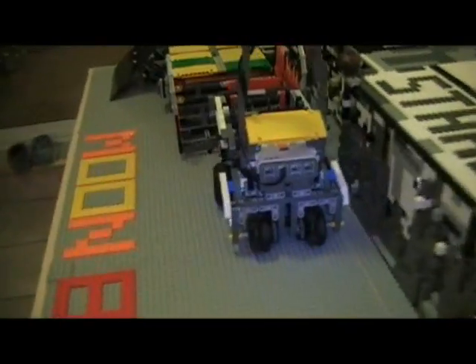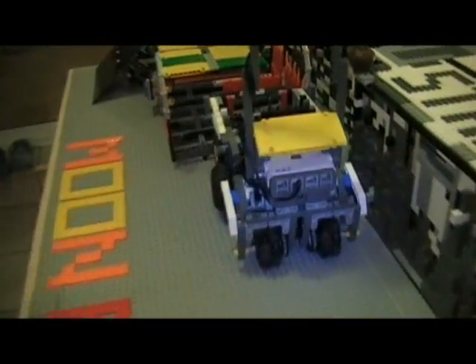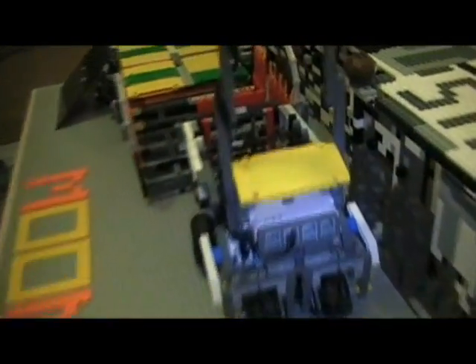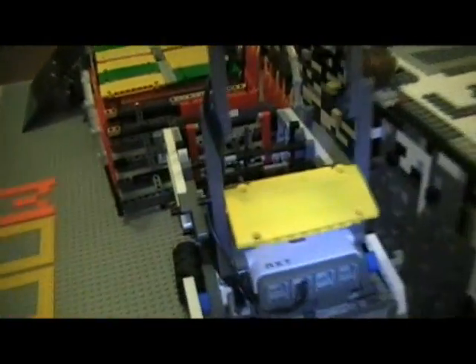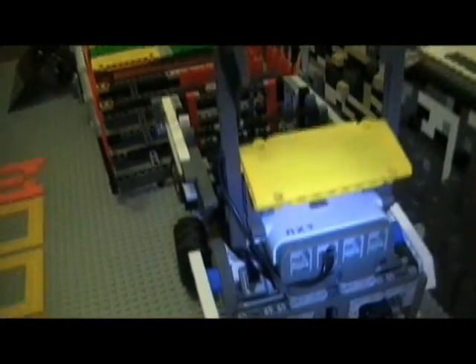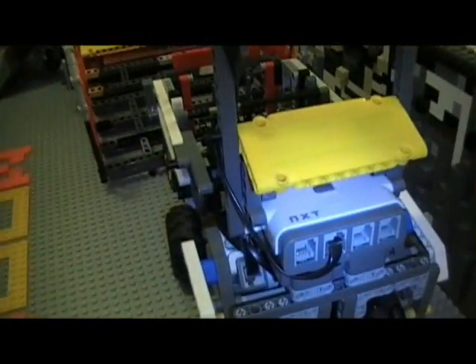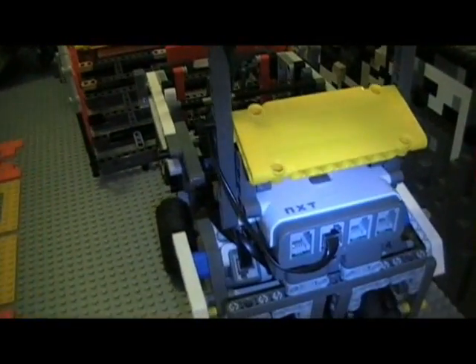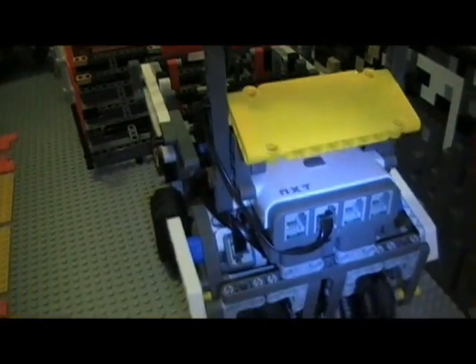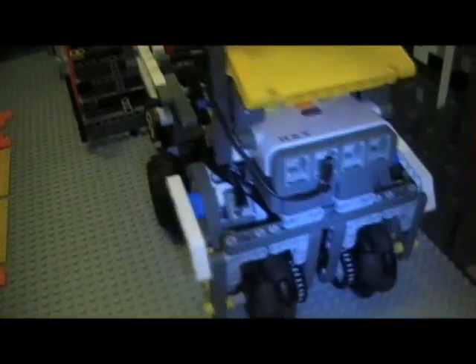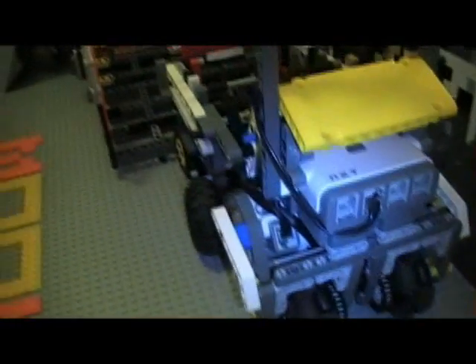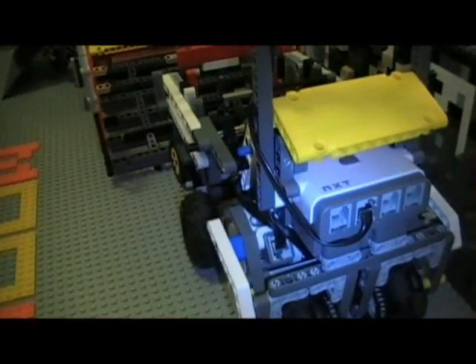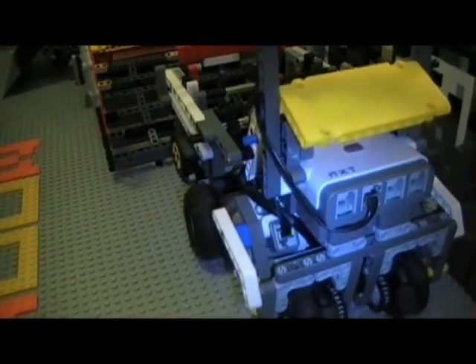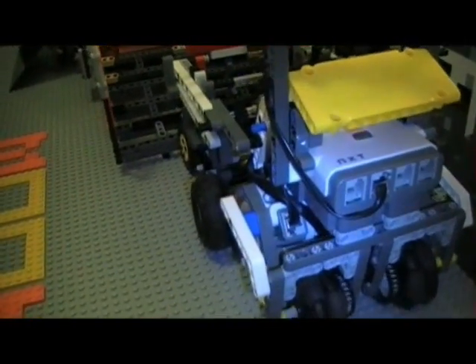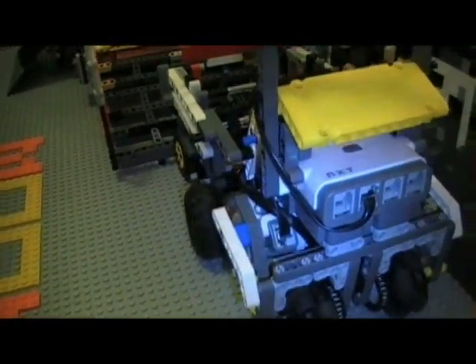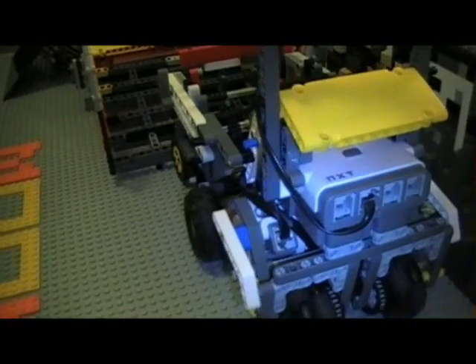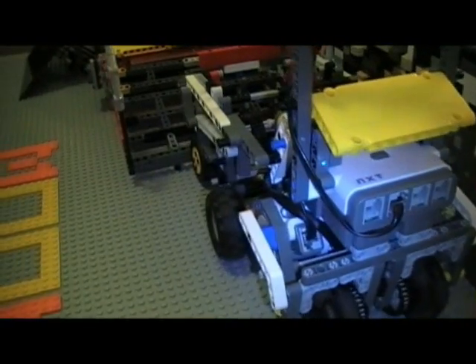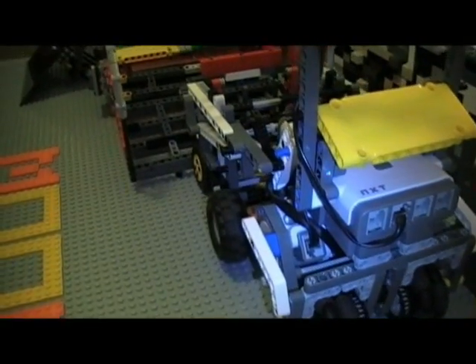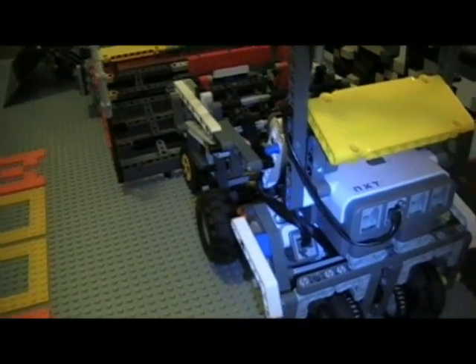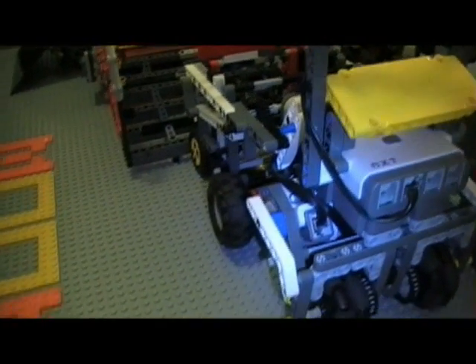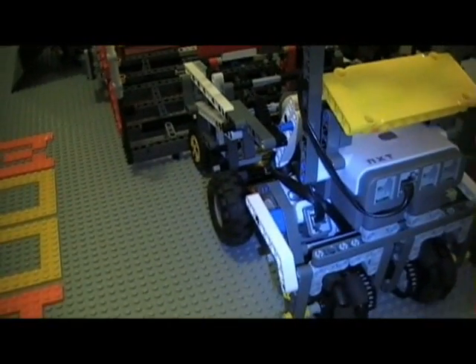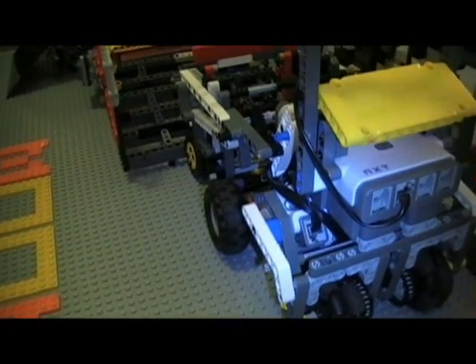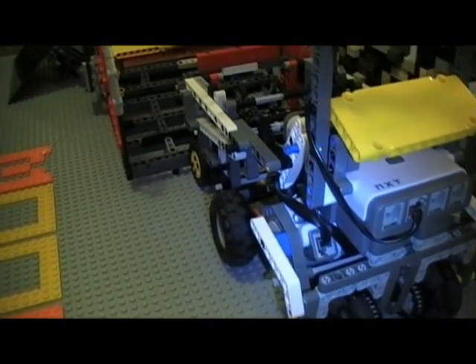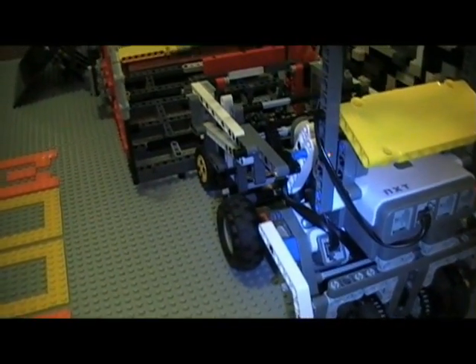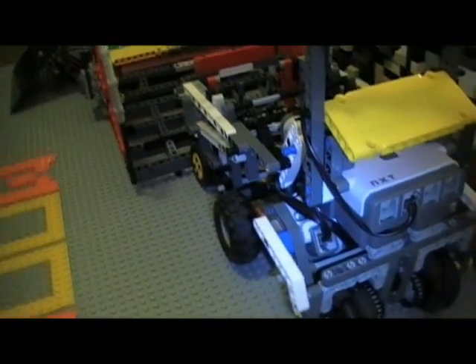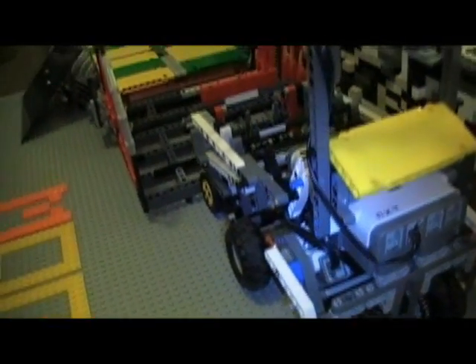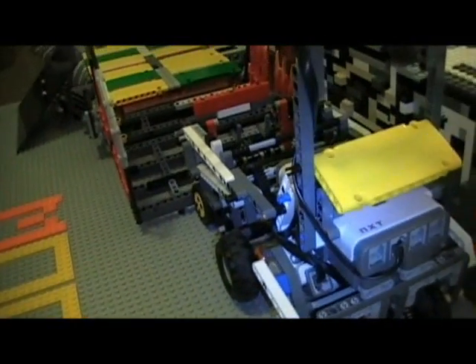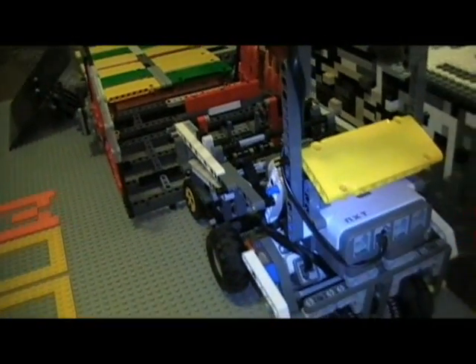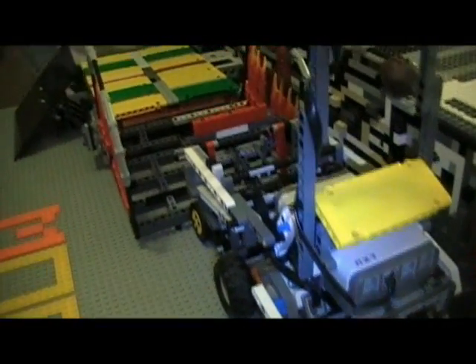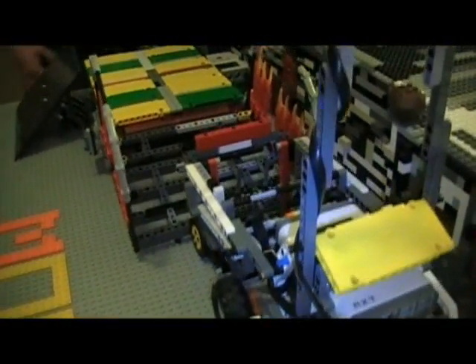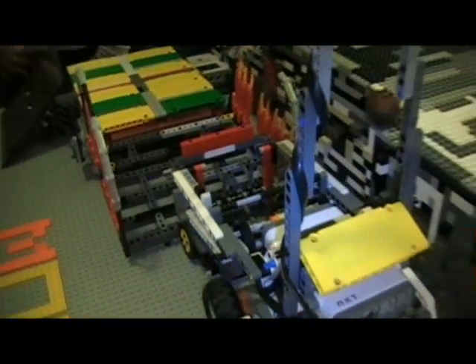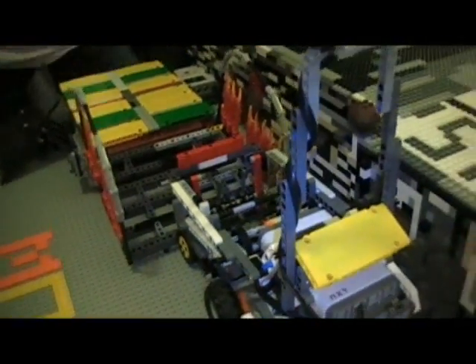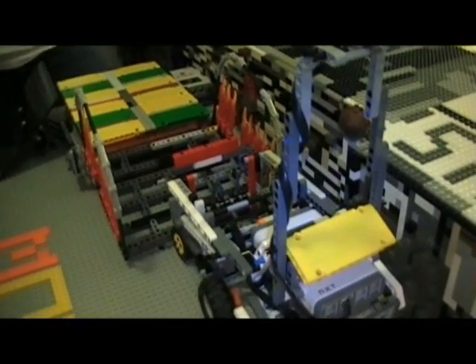It has touched base! Yay! Woohoo! Yay! Yeah!